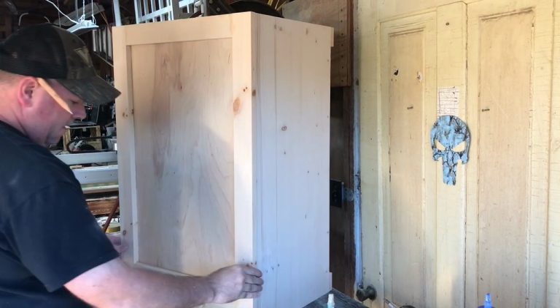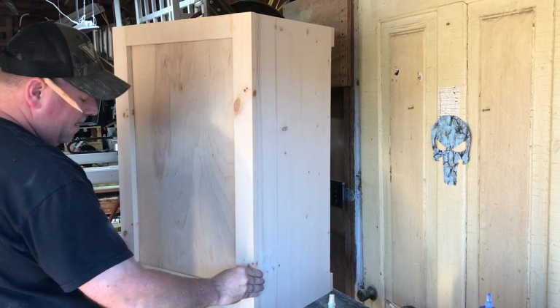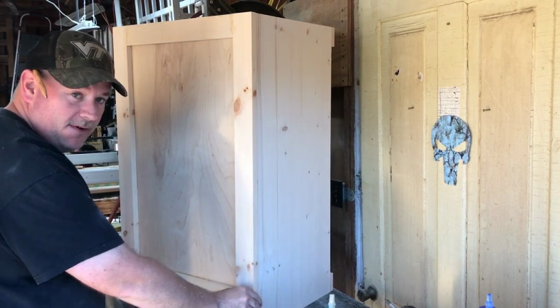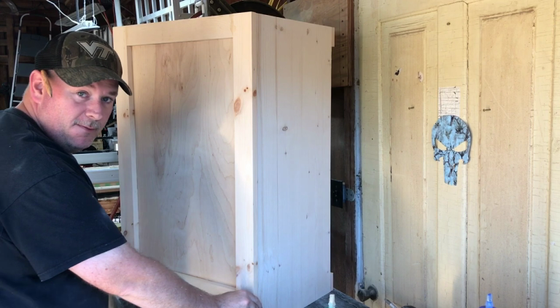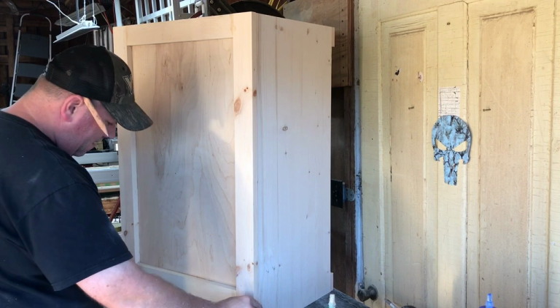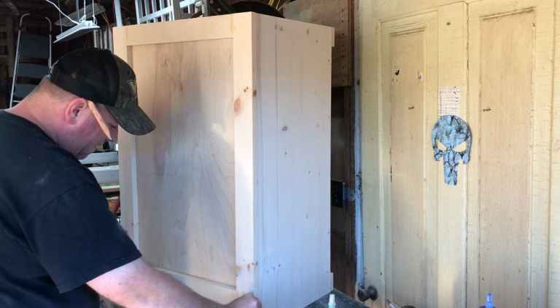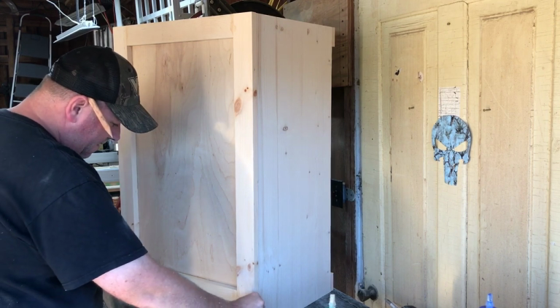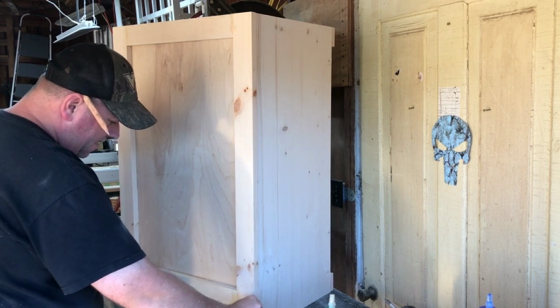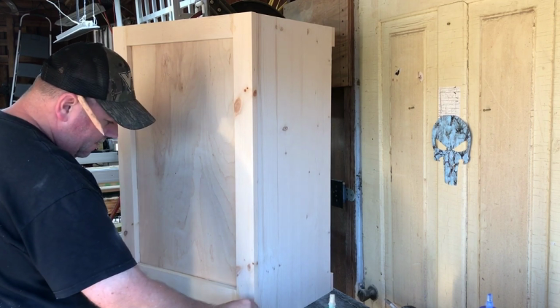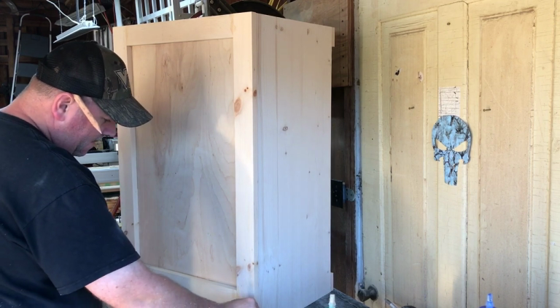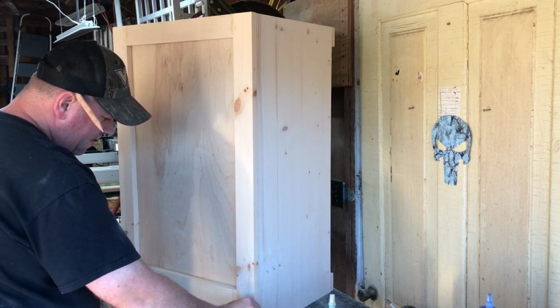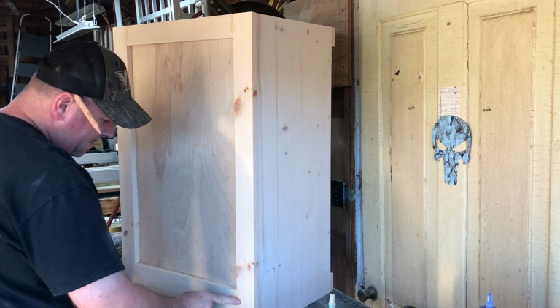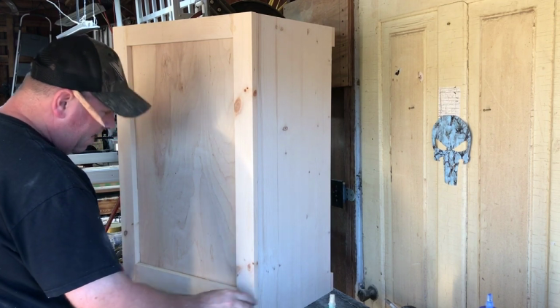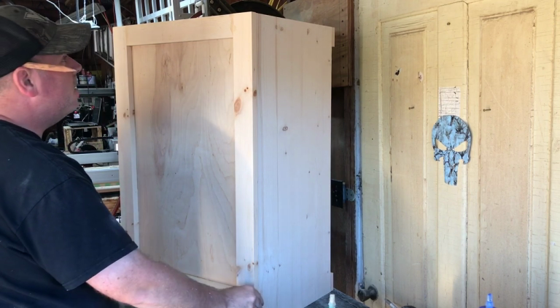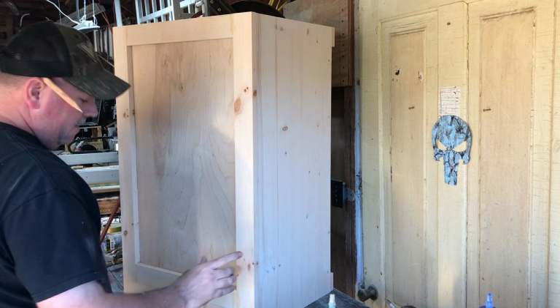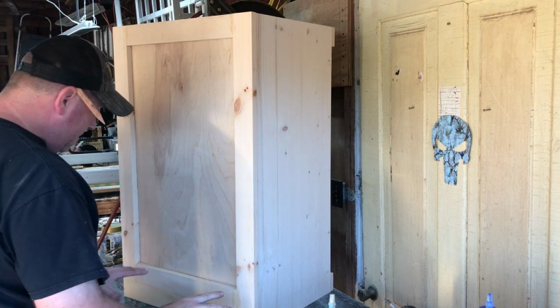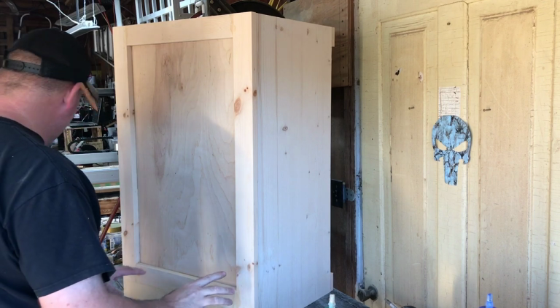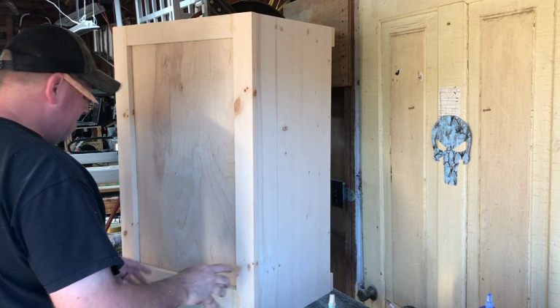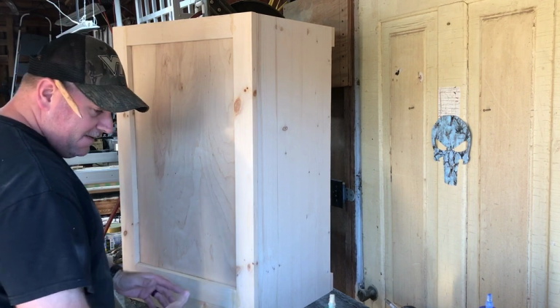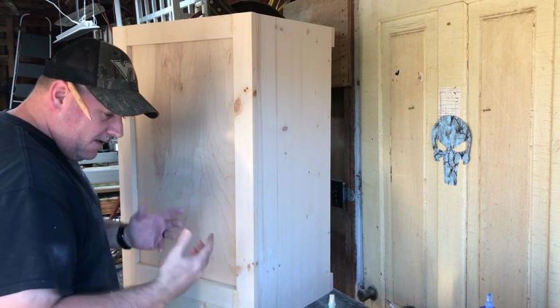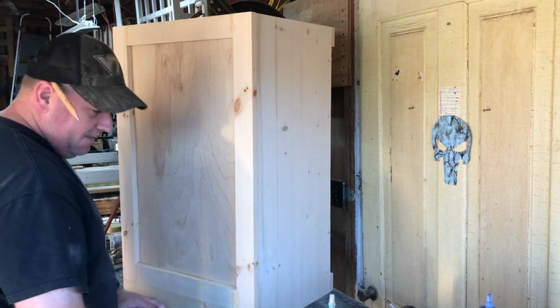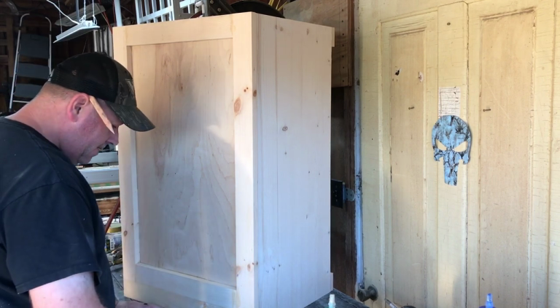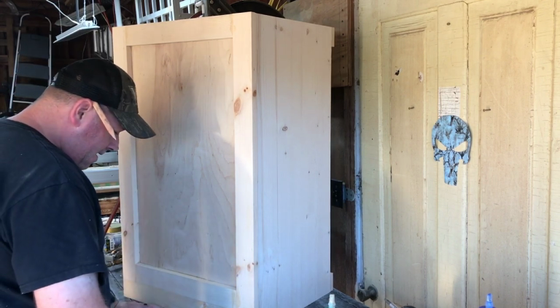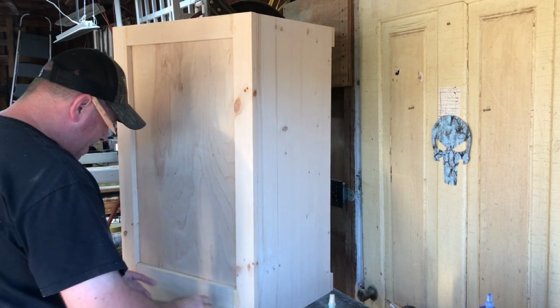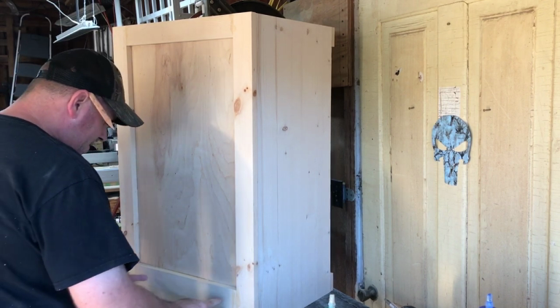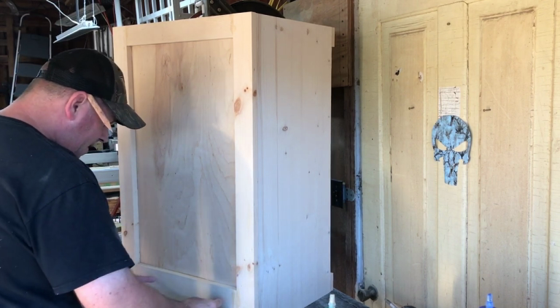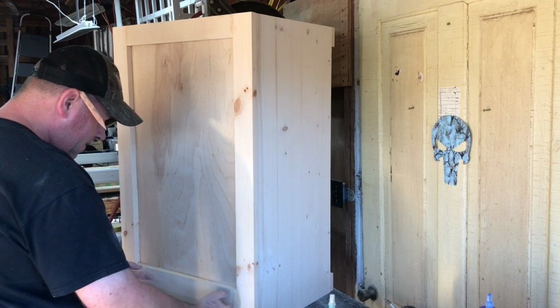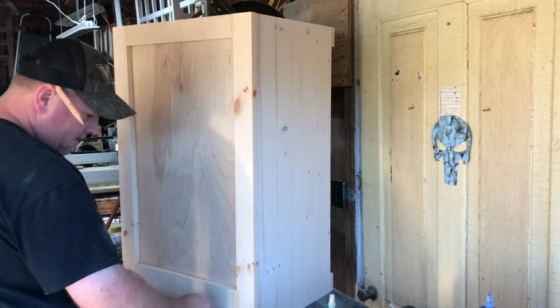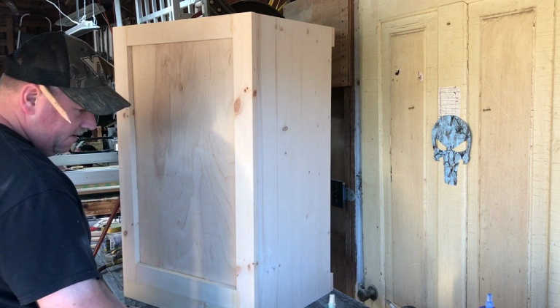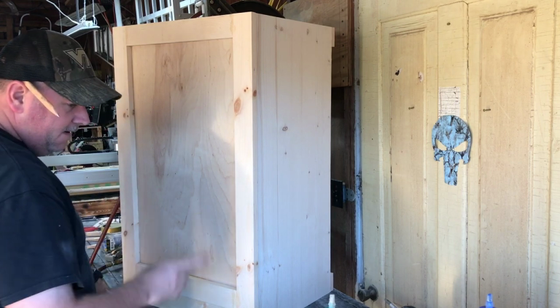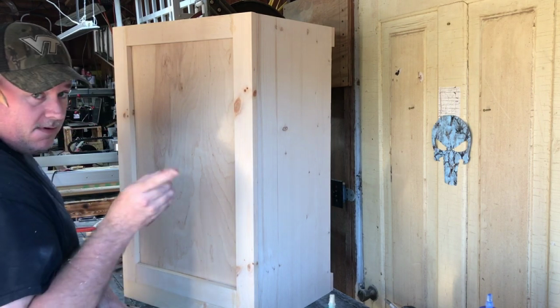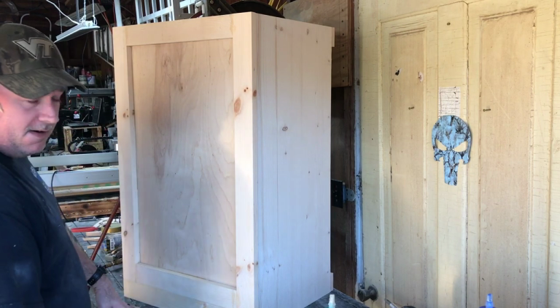I'm going to cover the back of this with the quarter-inch birch plywood. While that's drying I'll go ahead and cut a piece and have it ready, then run the 2x10 through my planer to get the tops of these two stands ready to go.